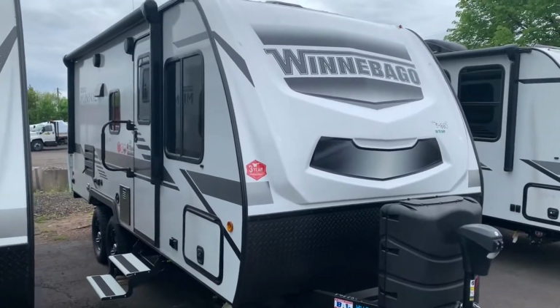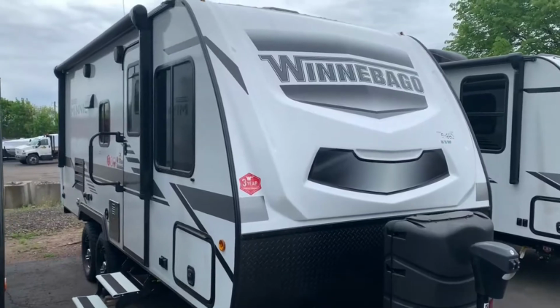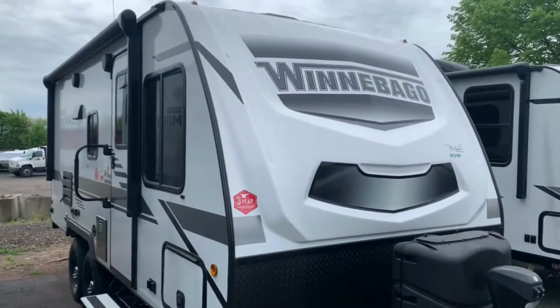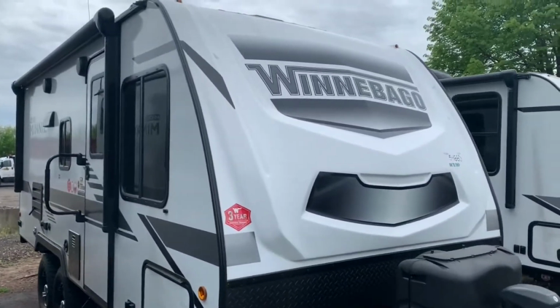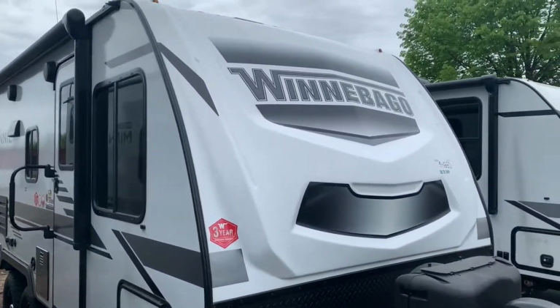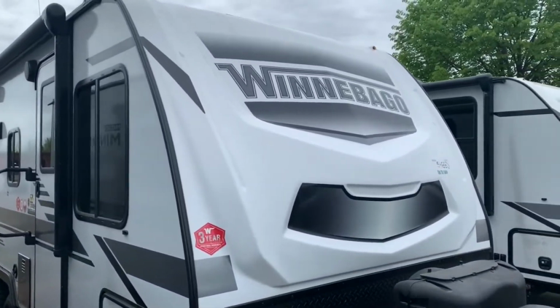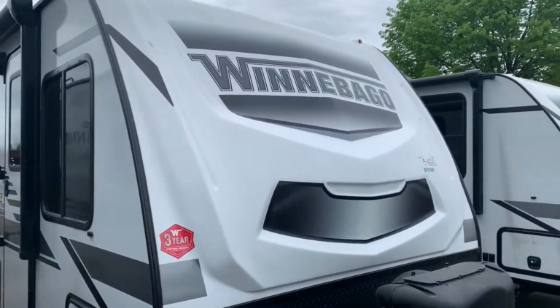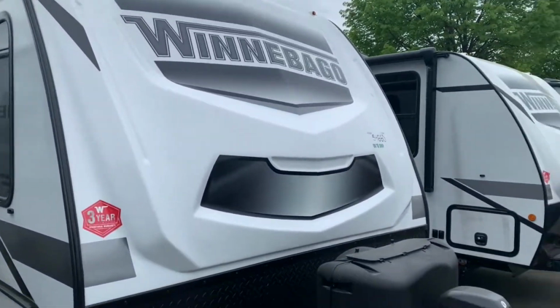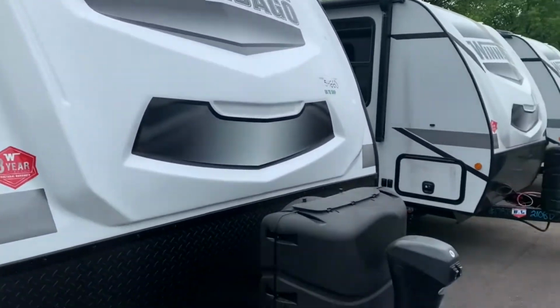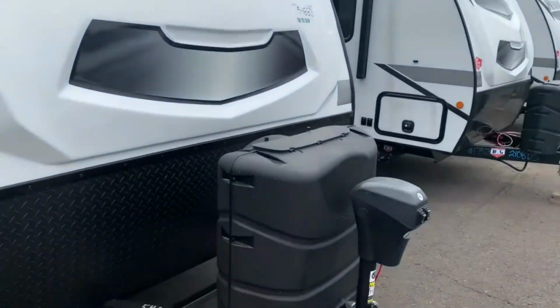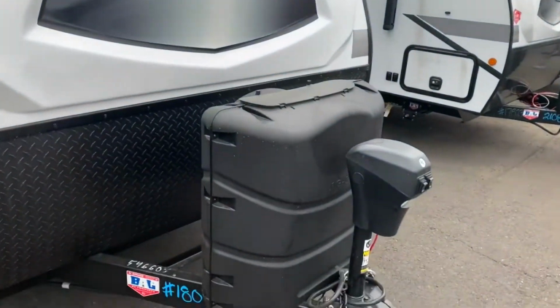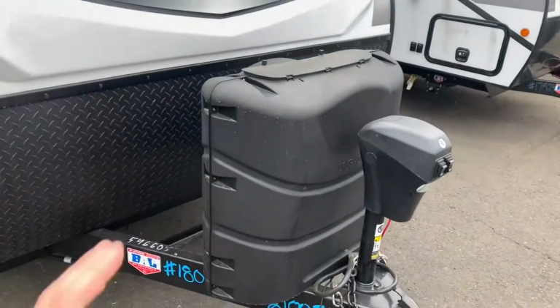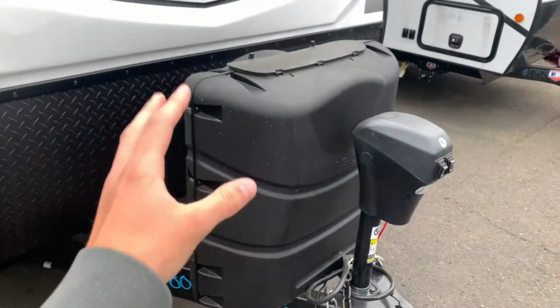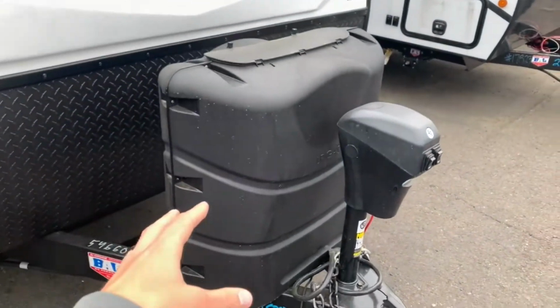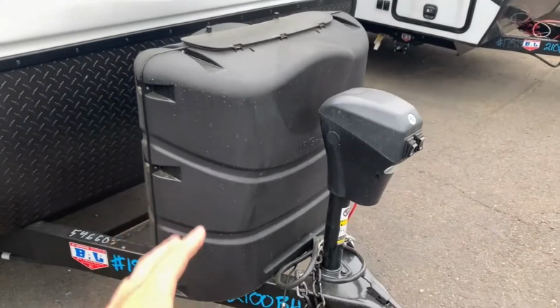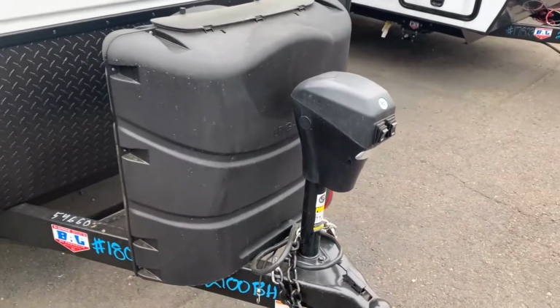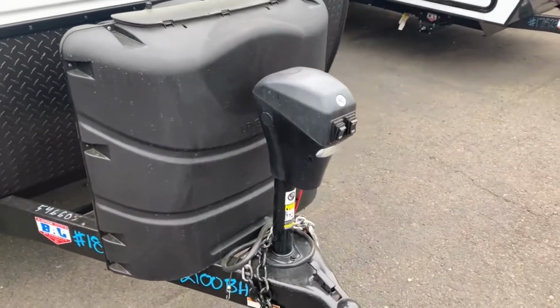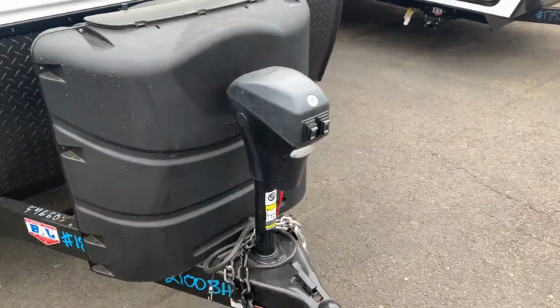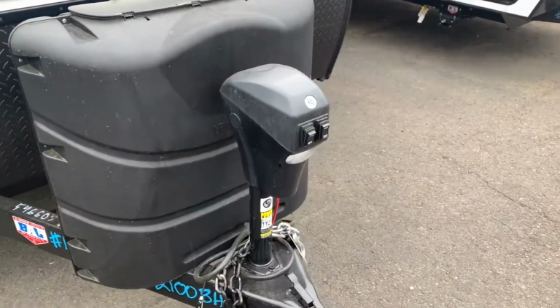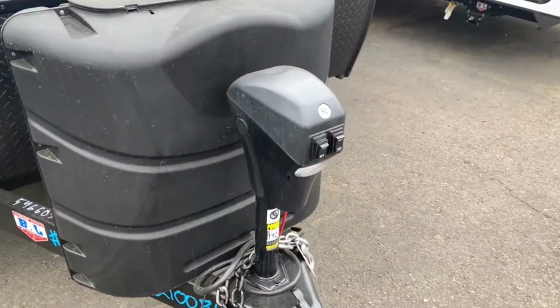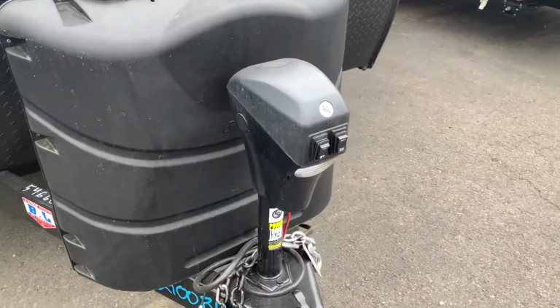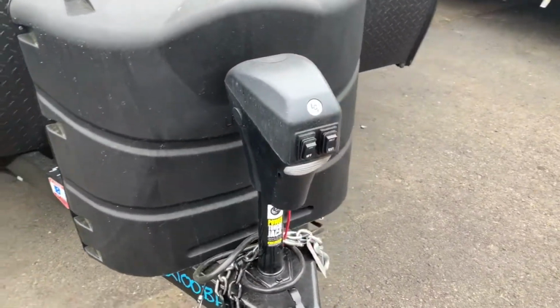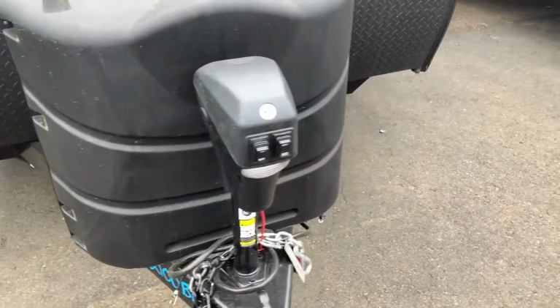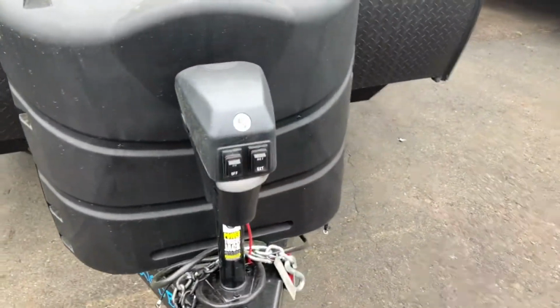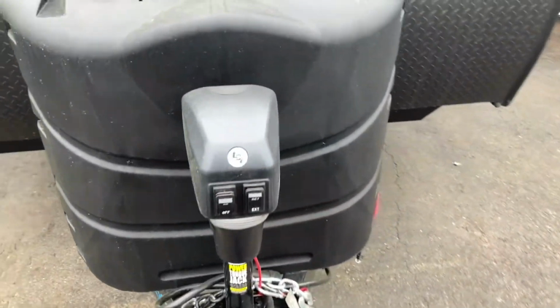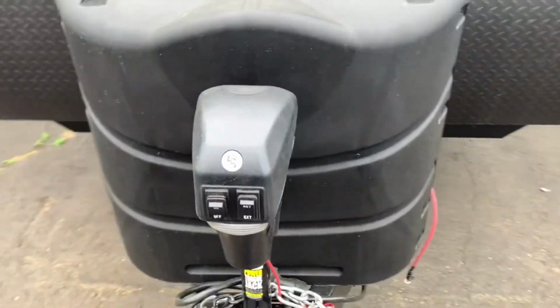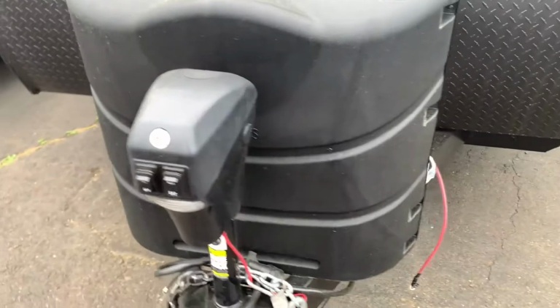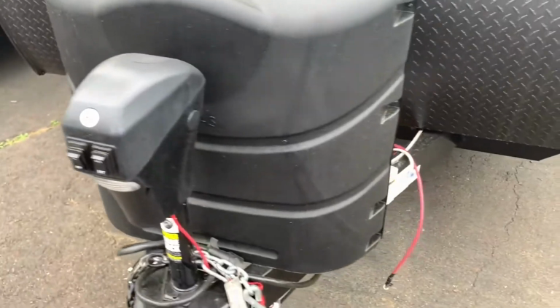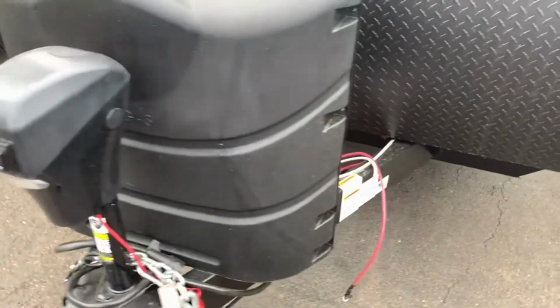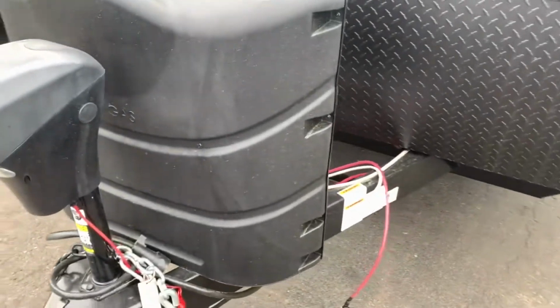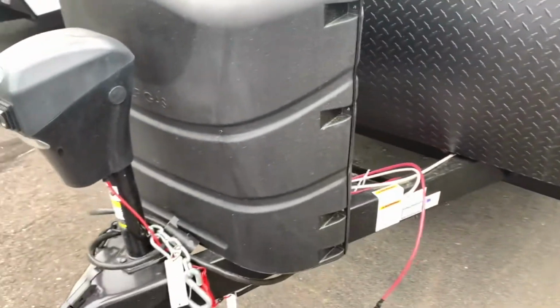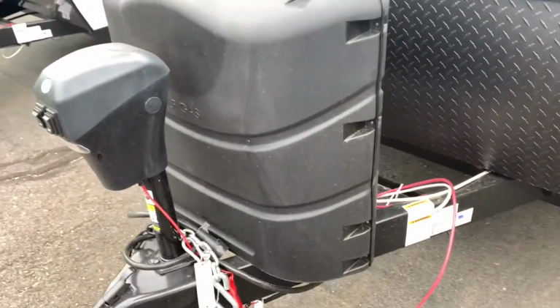In front we've got the fiberglass front cap, very nice. Got the propane tanks that'll be under here with your cover. You've got an electric tongue jack up here as well, and it's going to have an LED light on there for you.